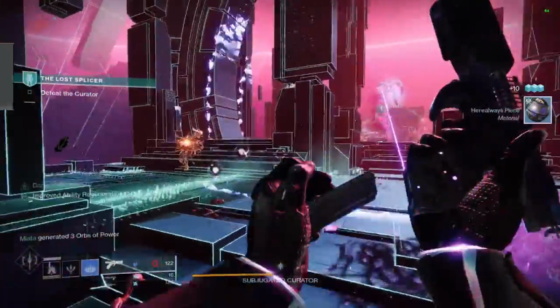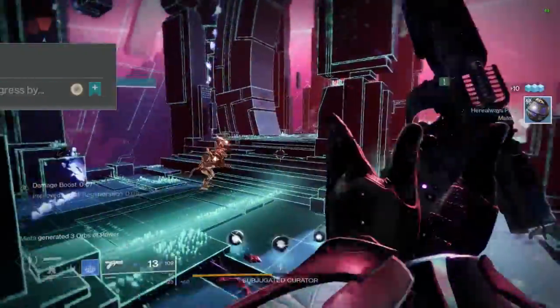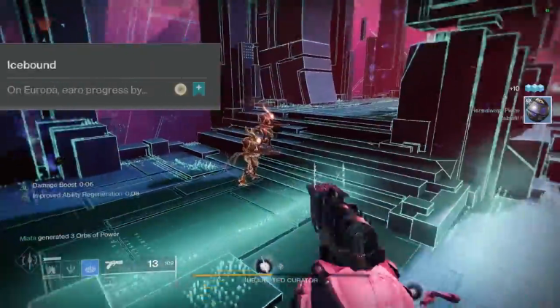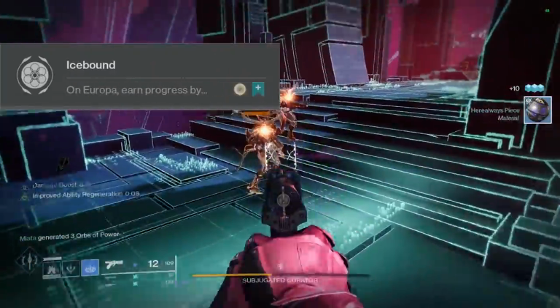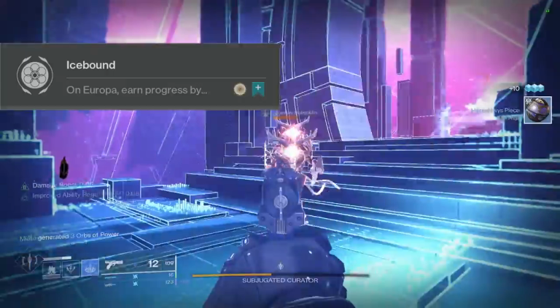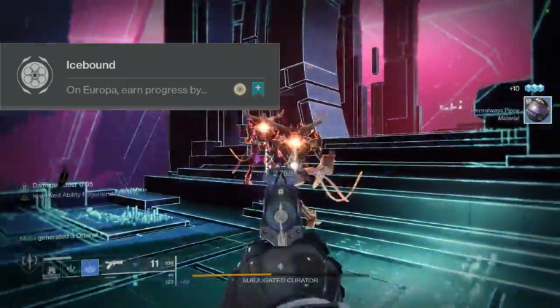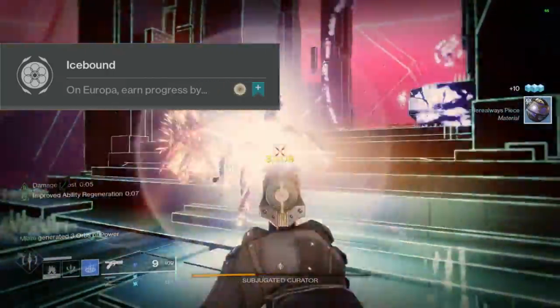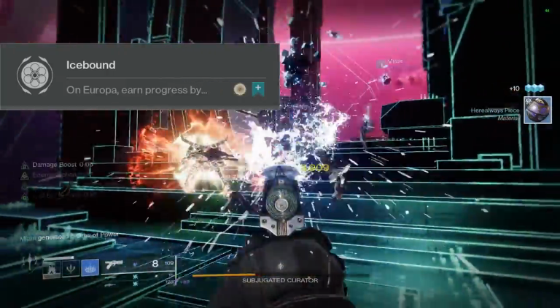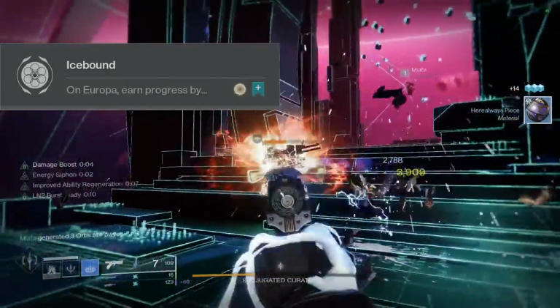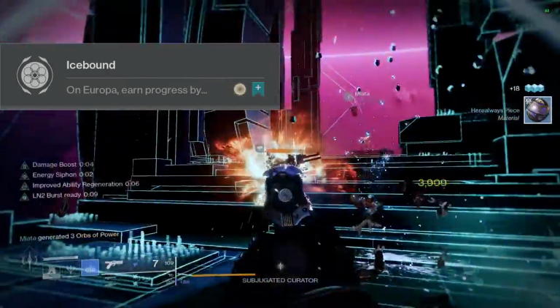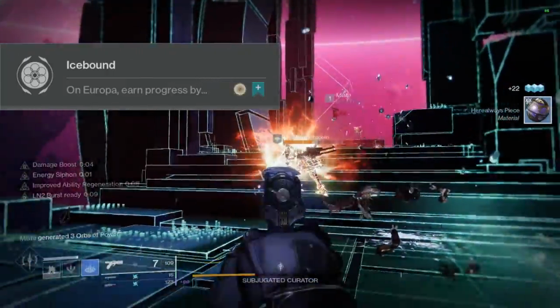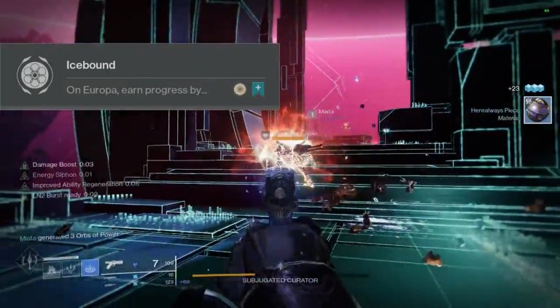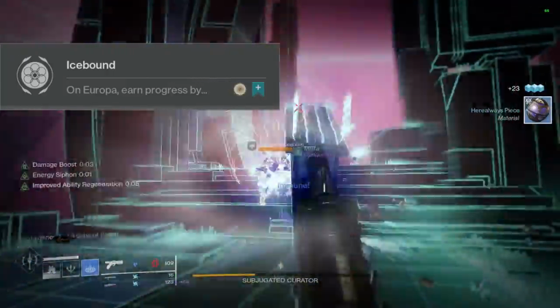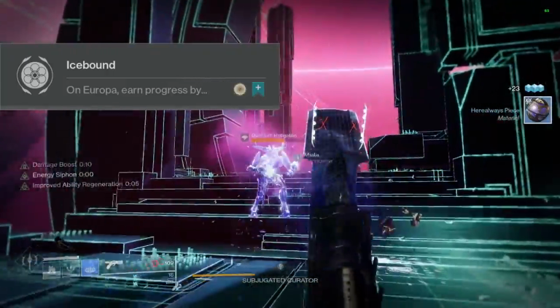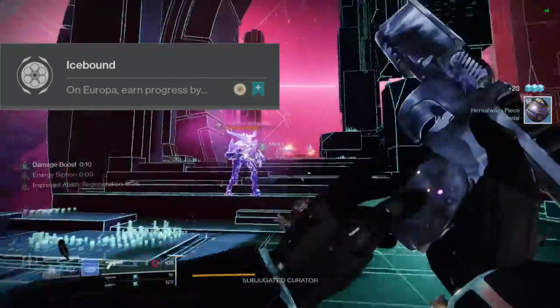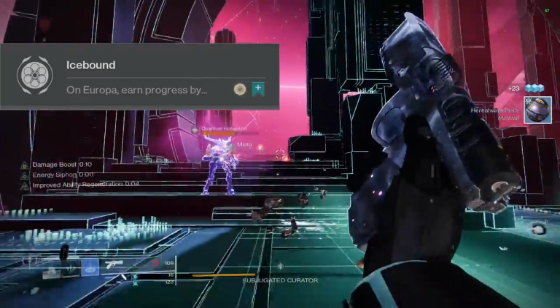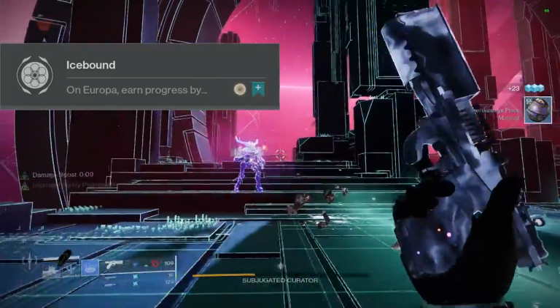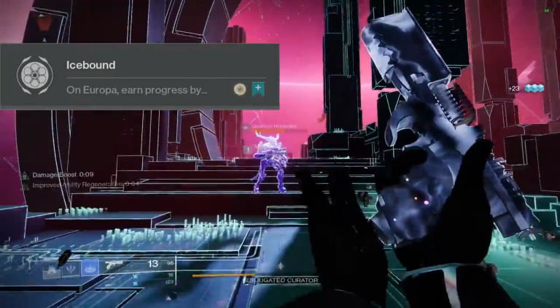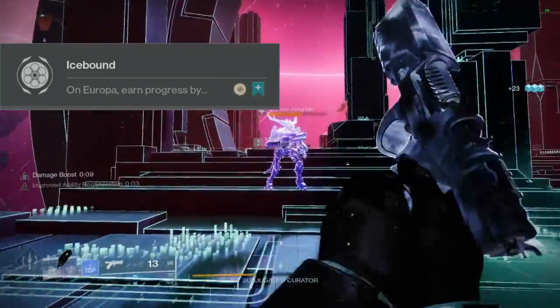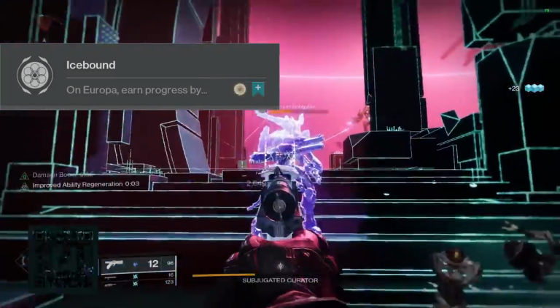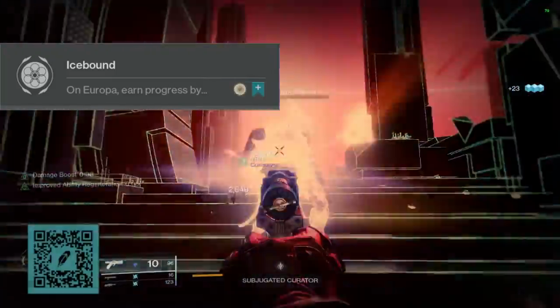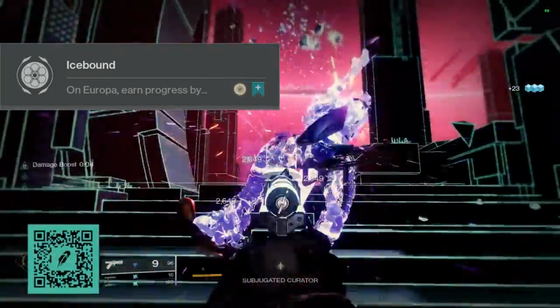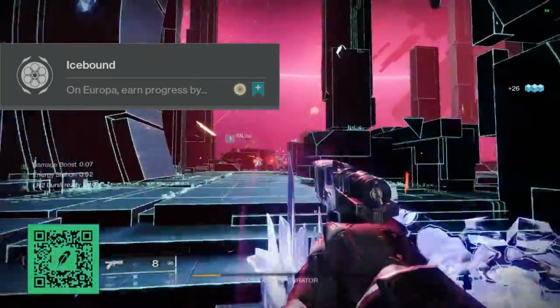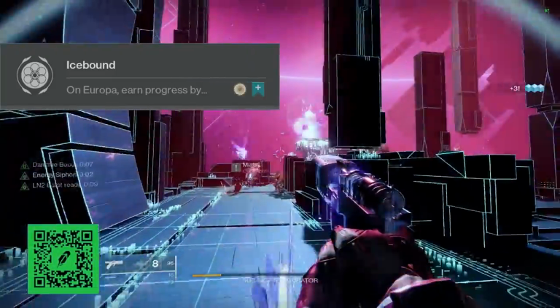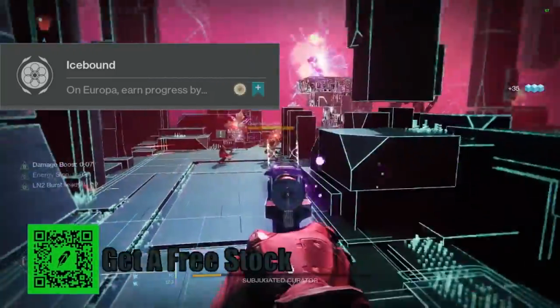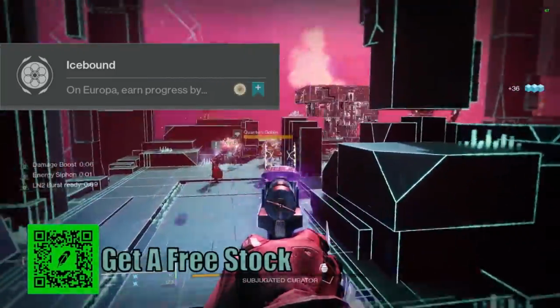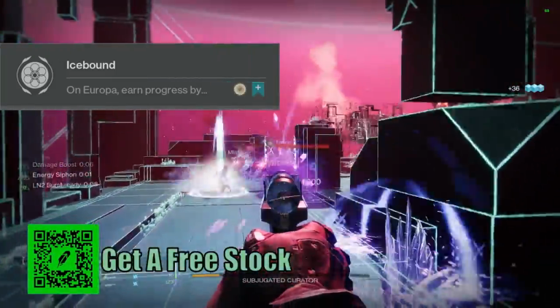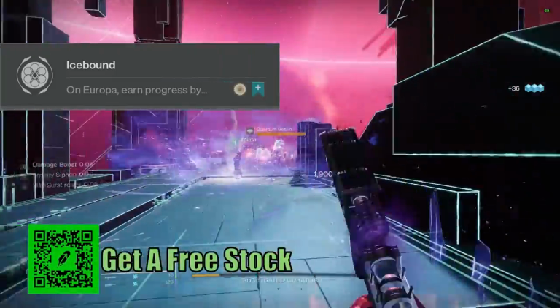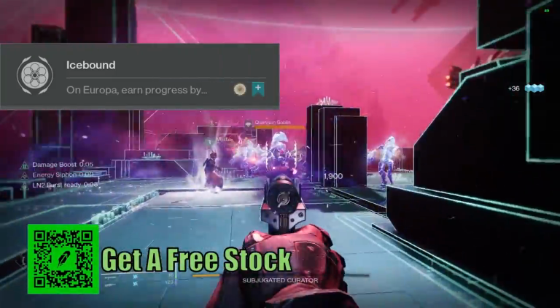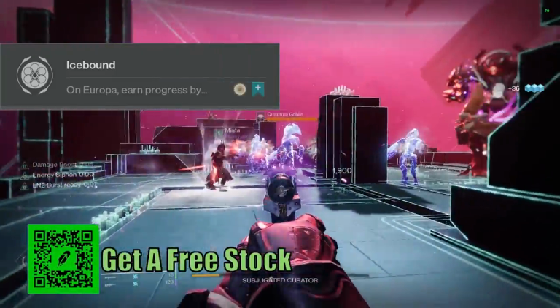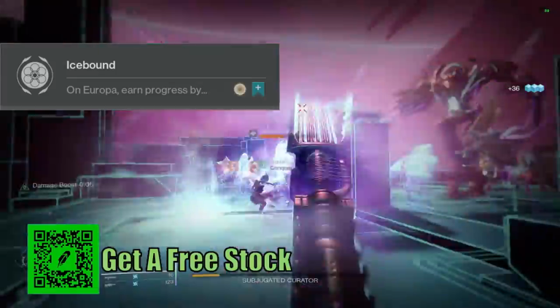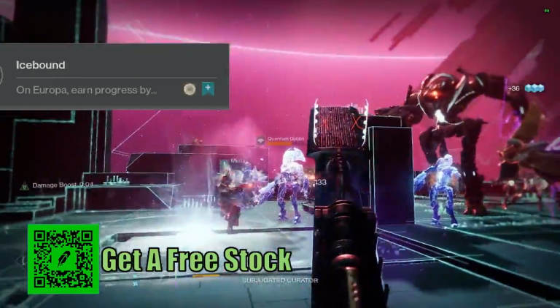At number 5 we have Icebound. On Europa, earn progress by completing bounties, patrols, public events, and lost sectors. You need 10 bounties. This gives you 2x extra large XP and some Bright Dust.